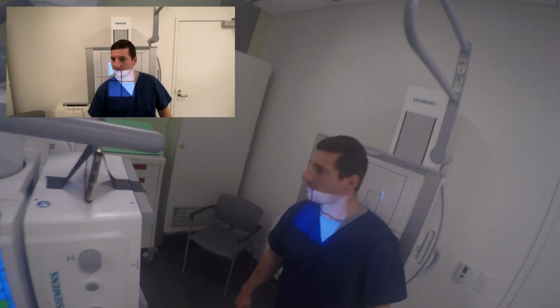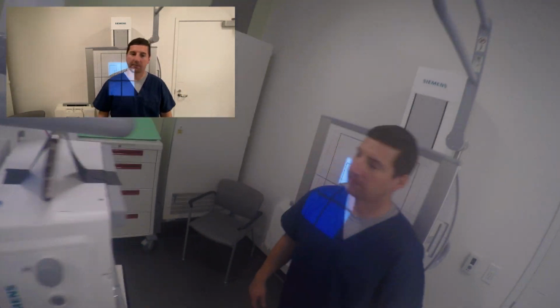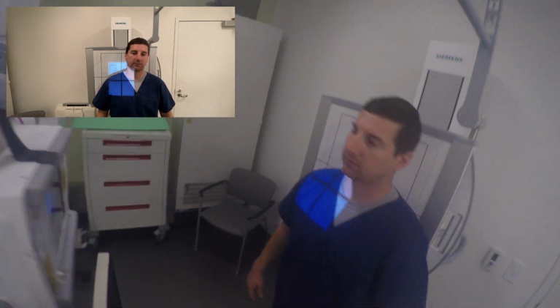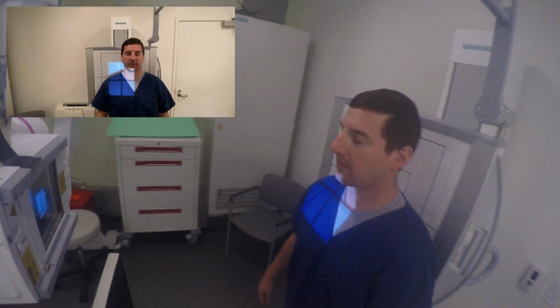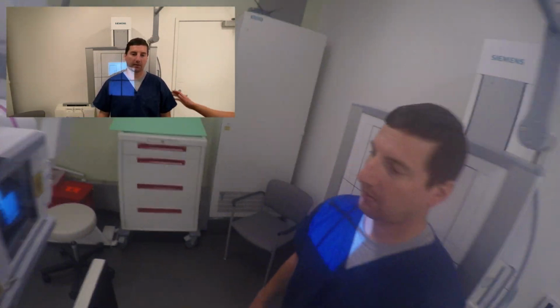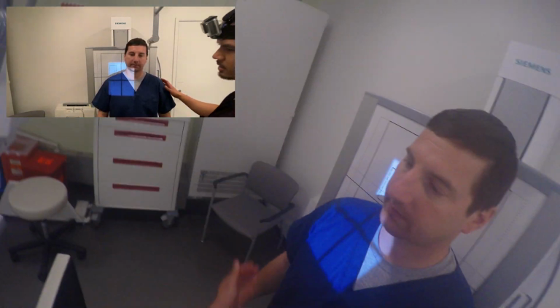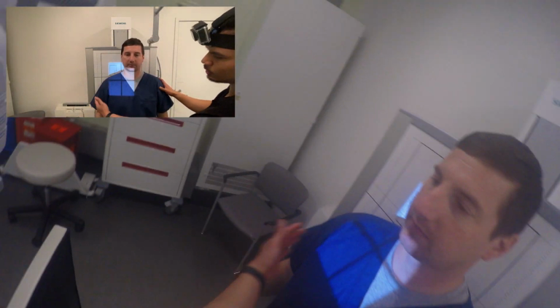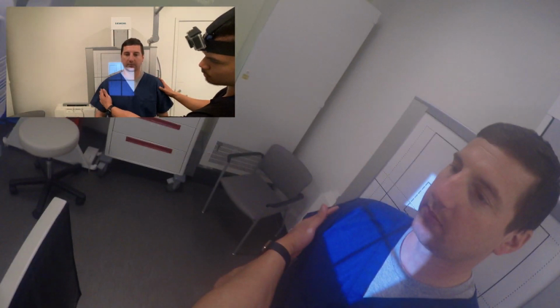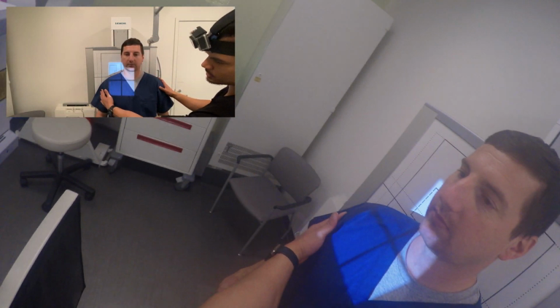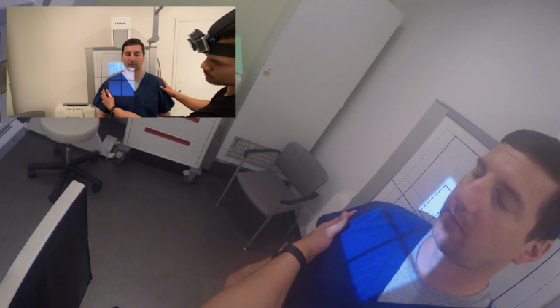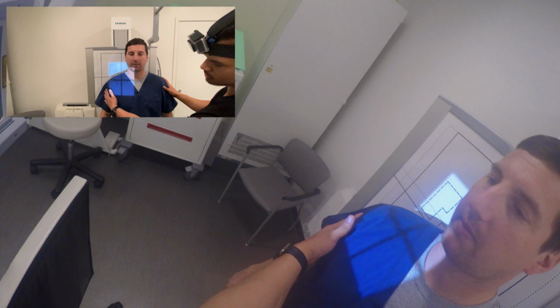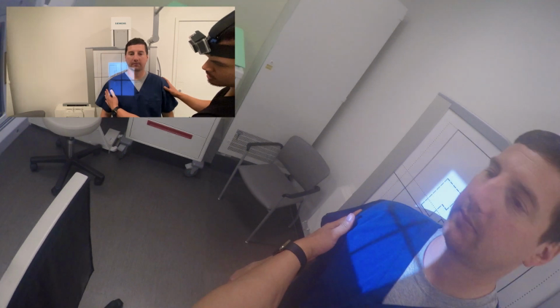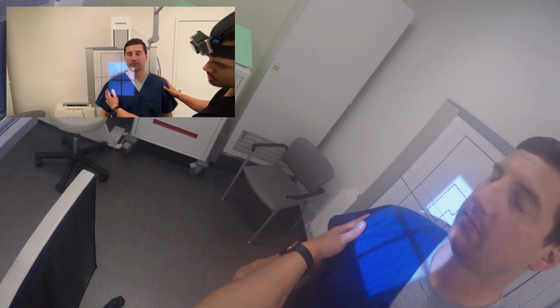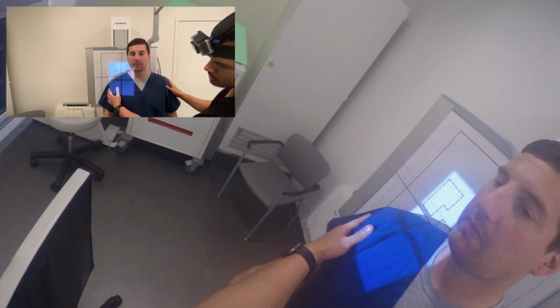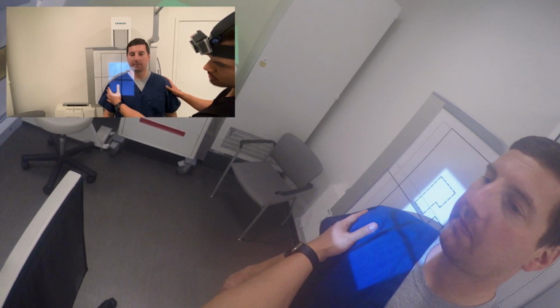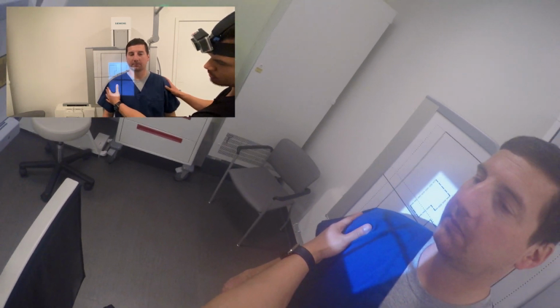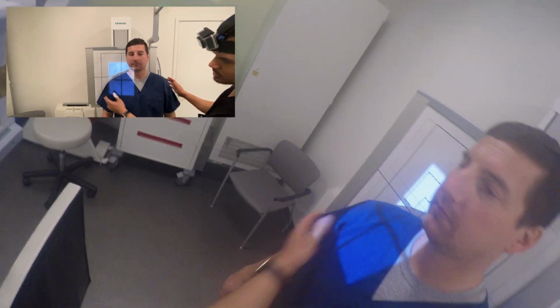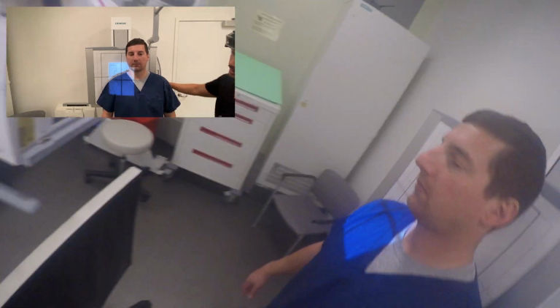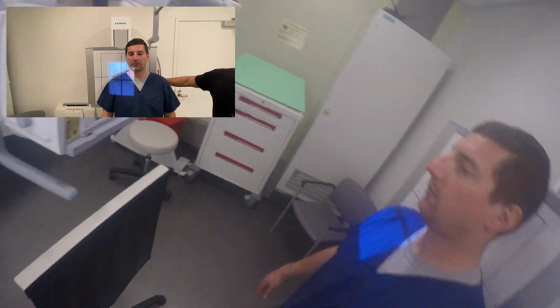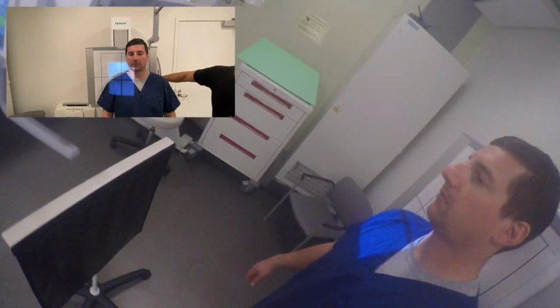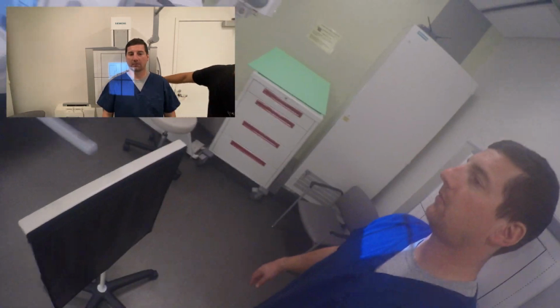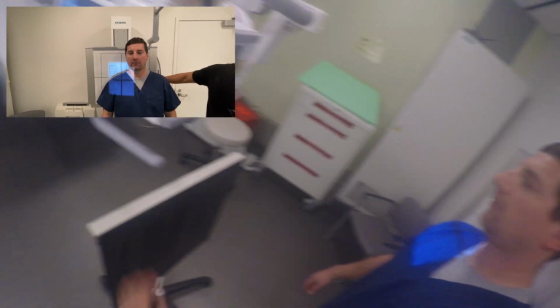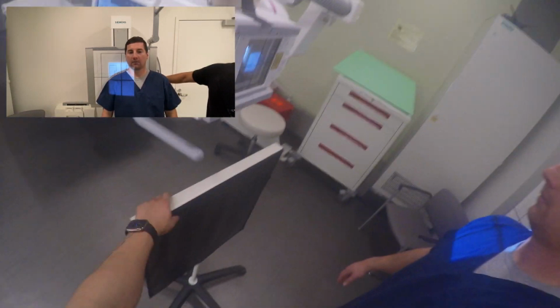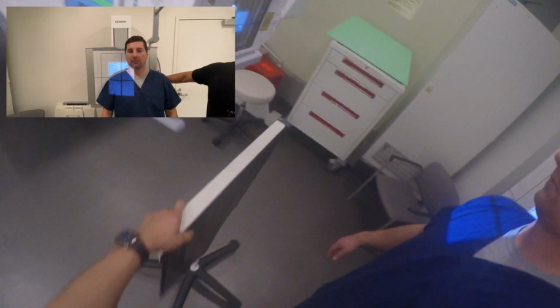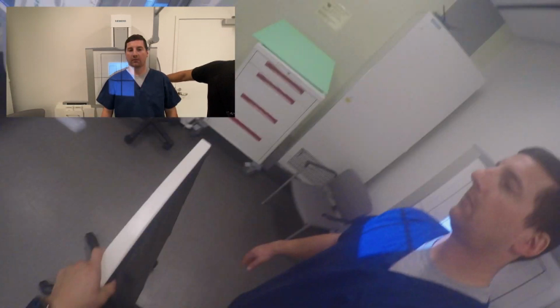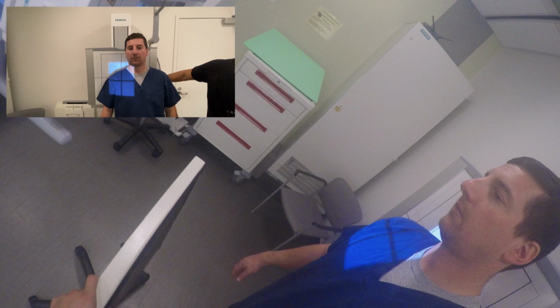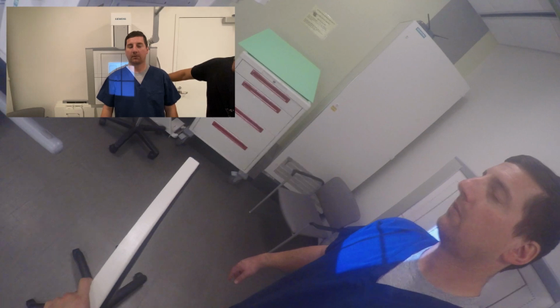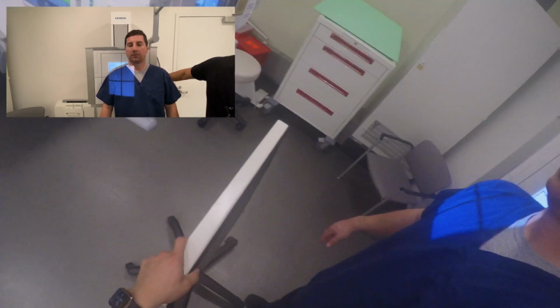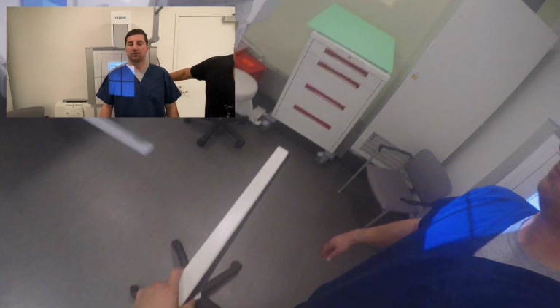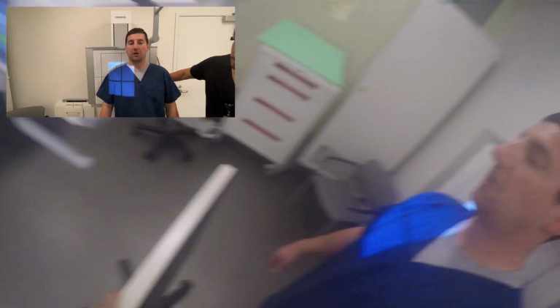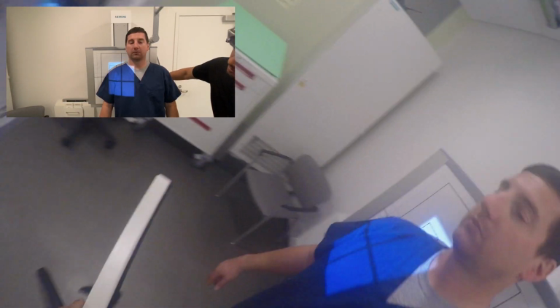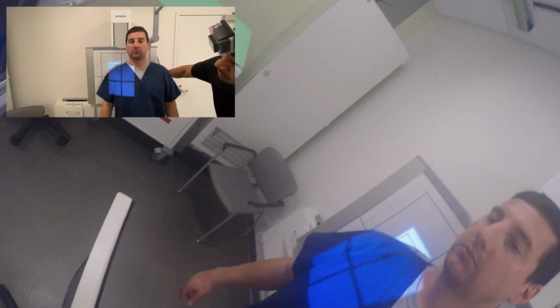About right there. Yeah, good. I'm going to slide you over towards me just a little bit more. There you go. Hold there. We'll get everything lined up to your height. Do you have any questions? No. Okay.